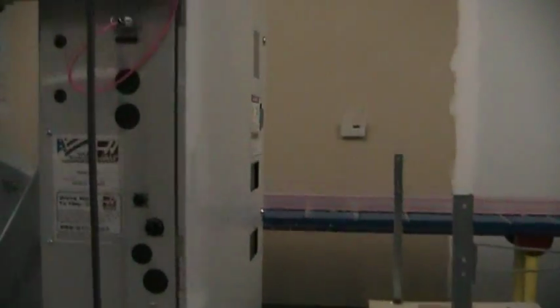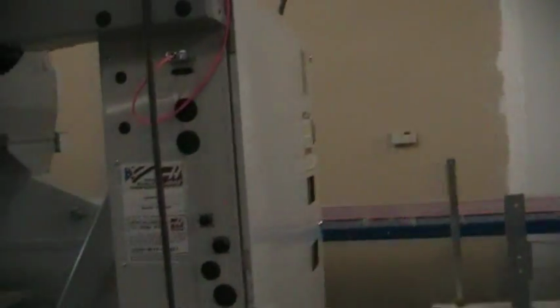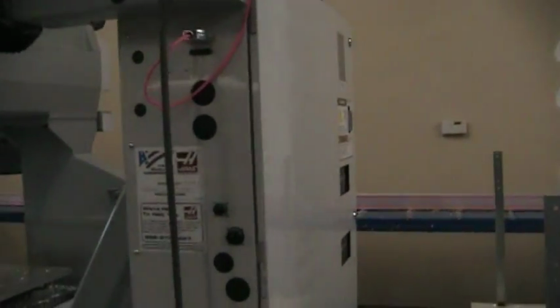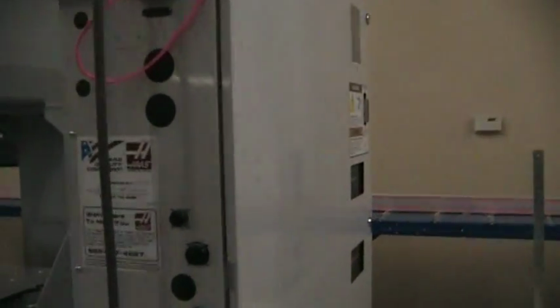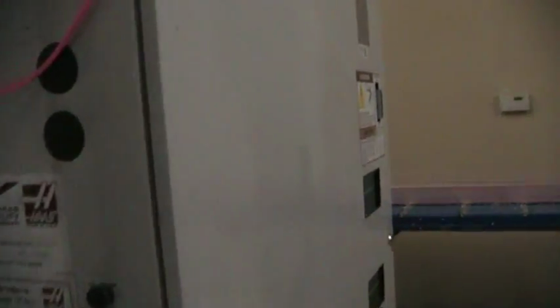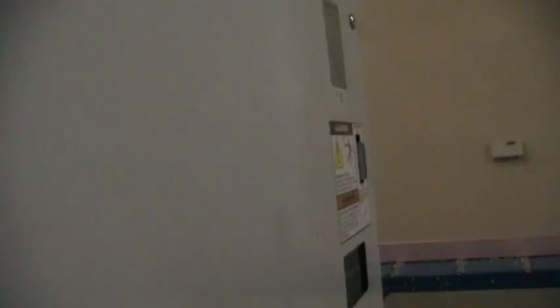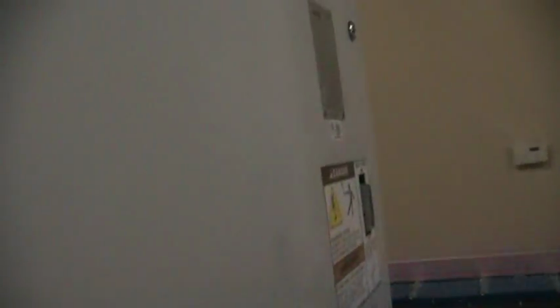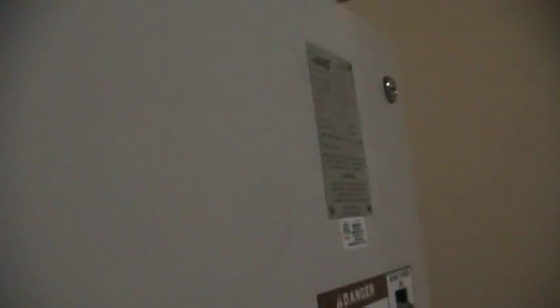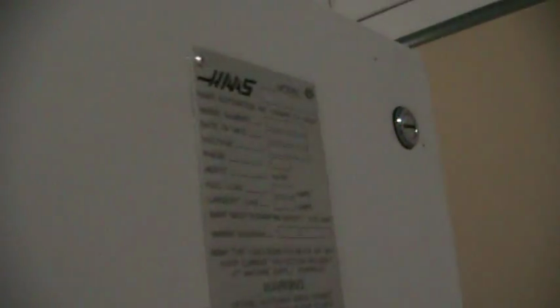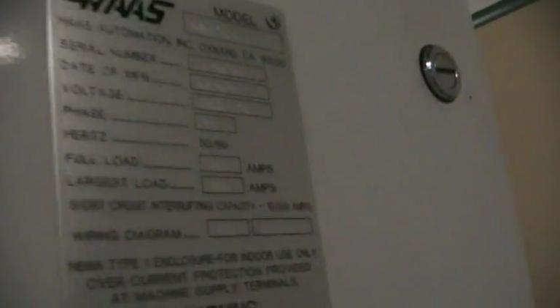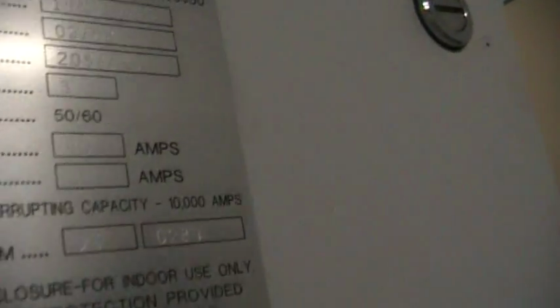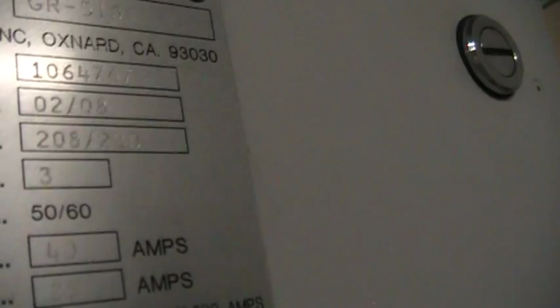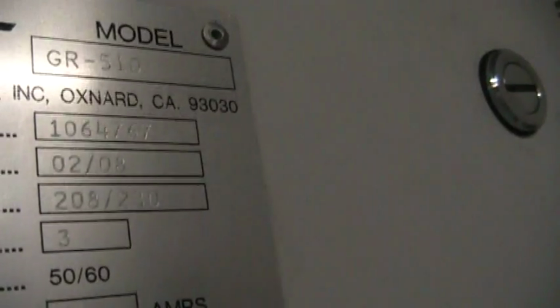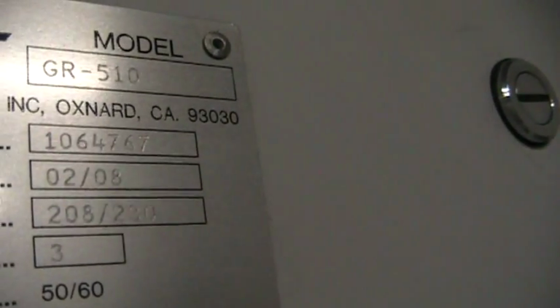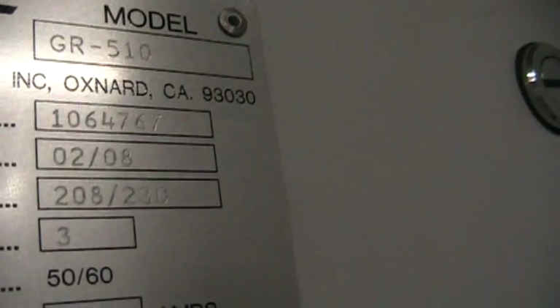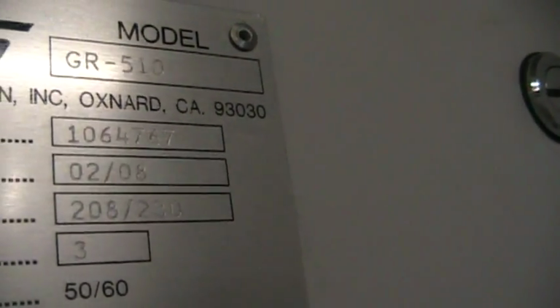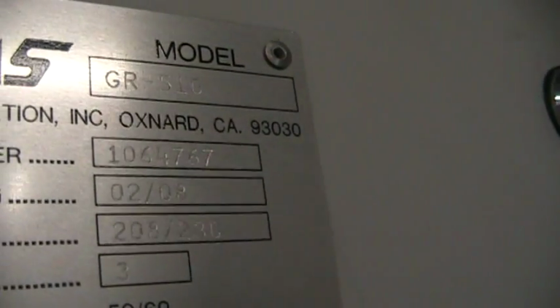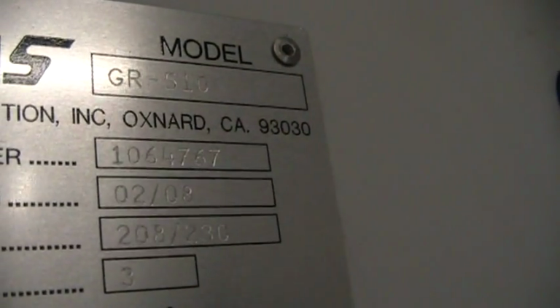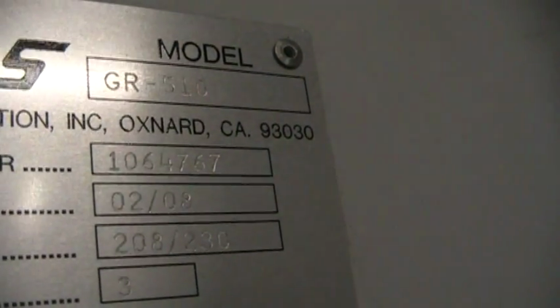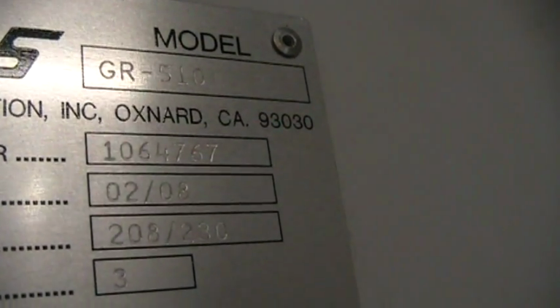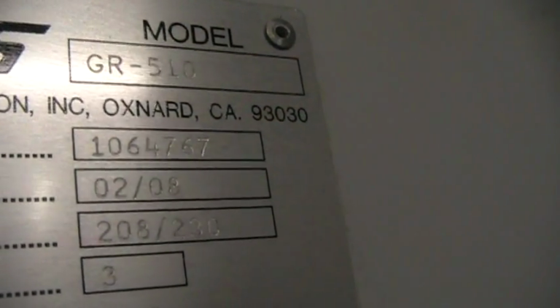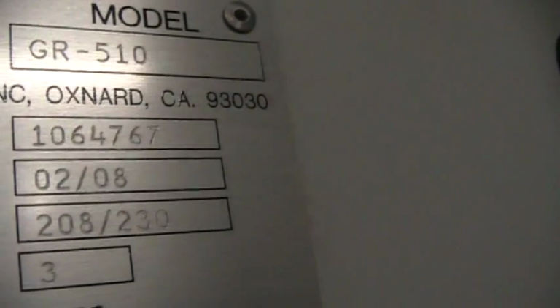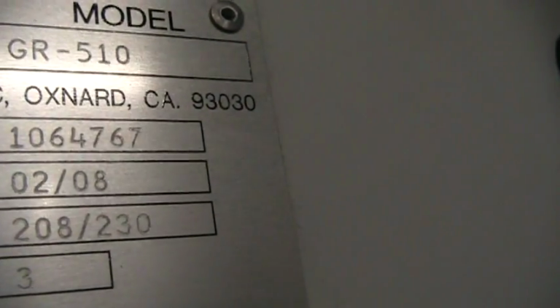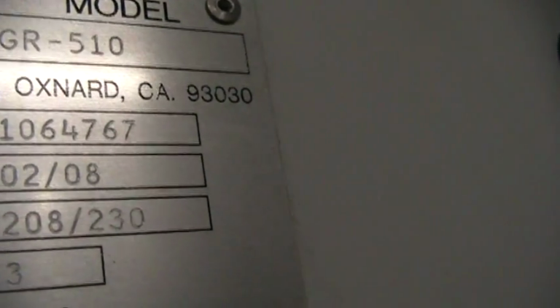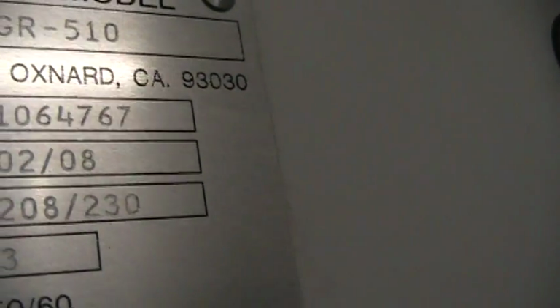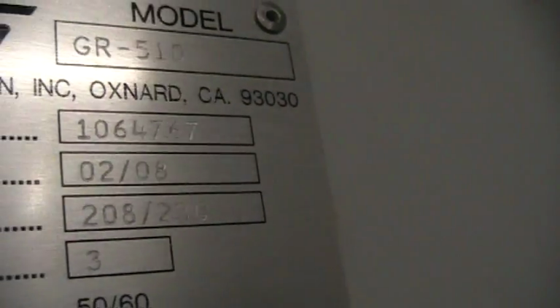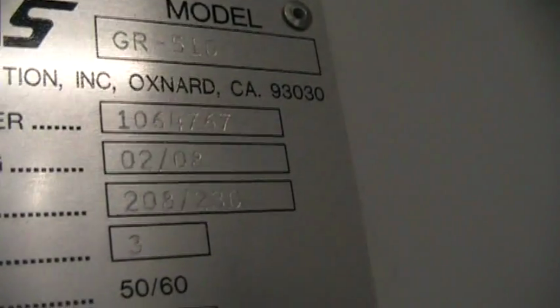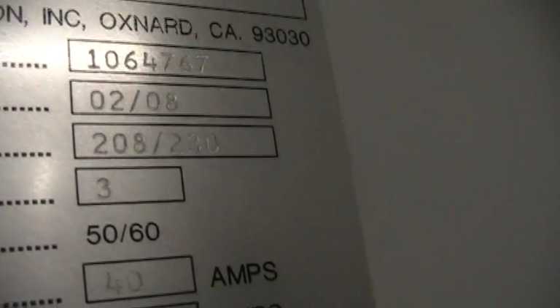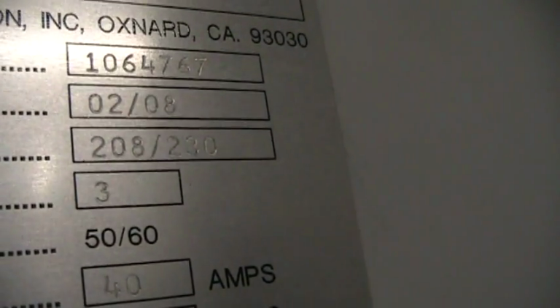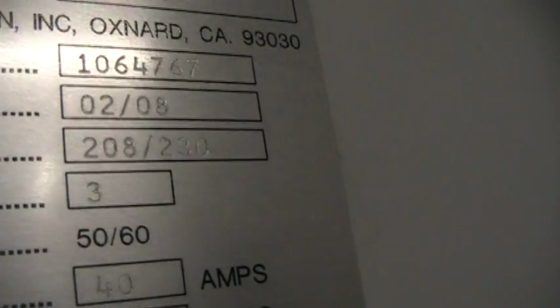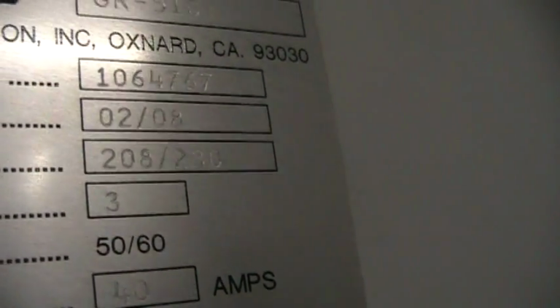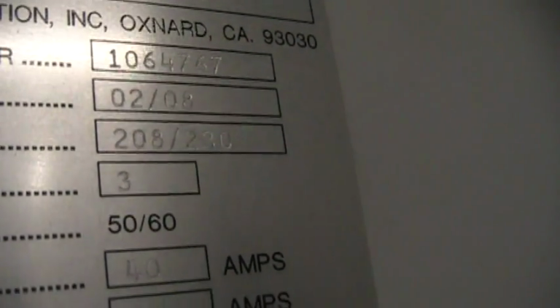We'll get the serial number — serial number 1064767, manufactured in 02 of 2008.